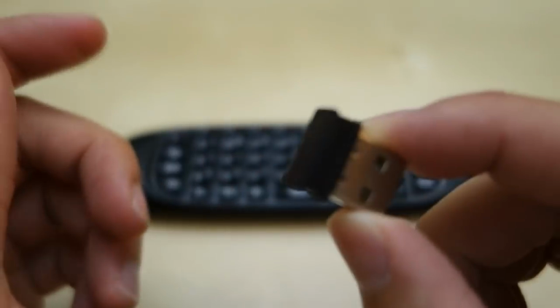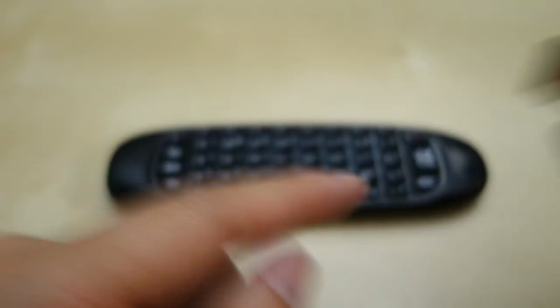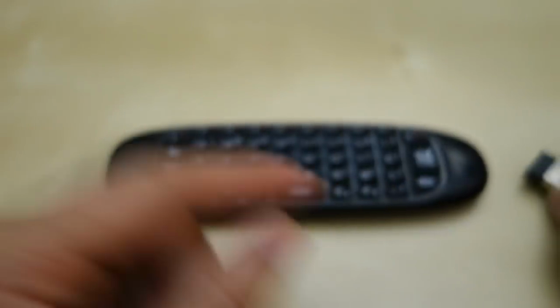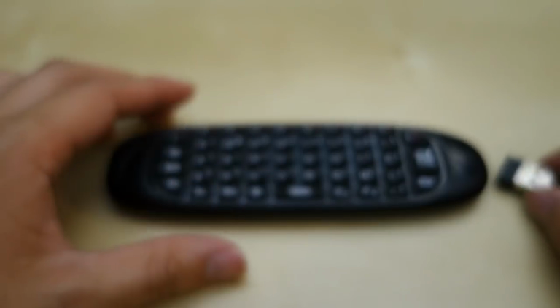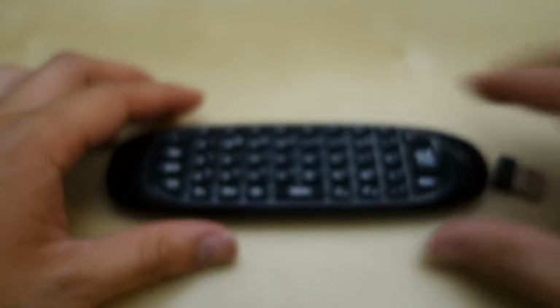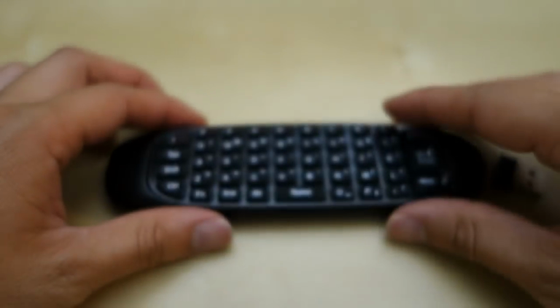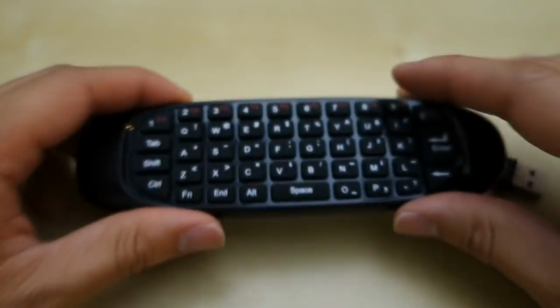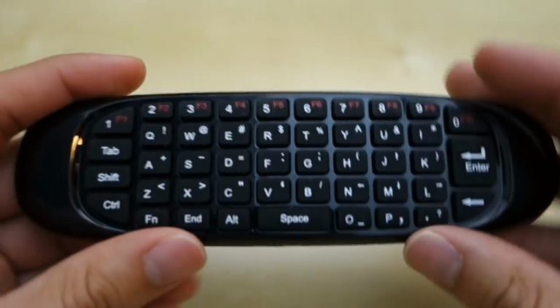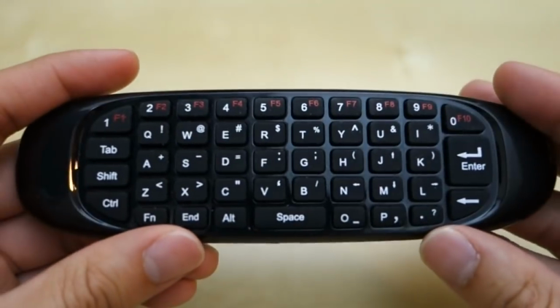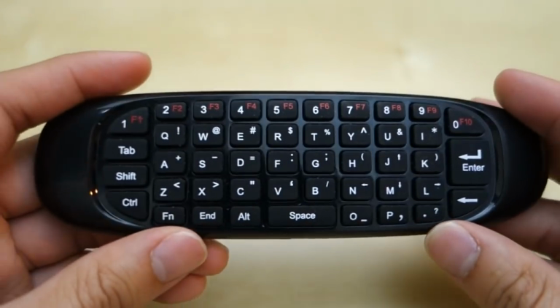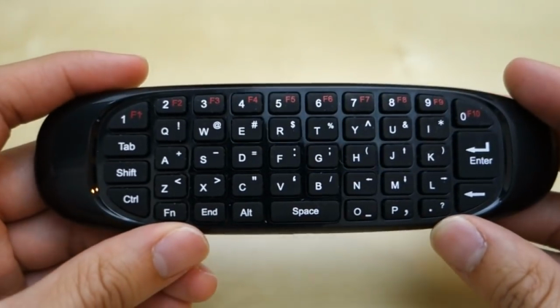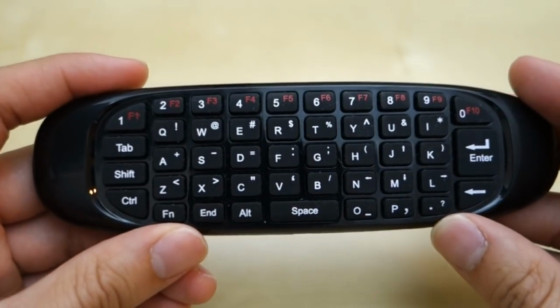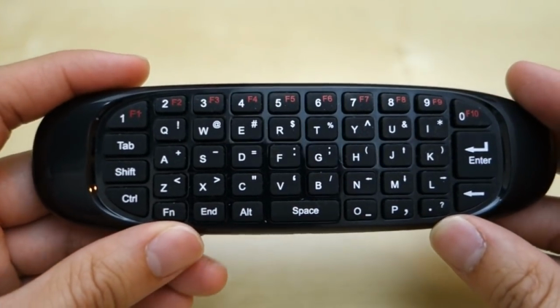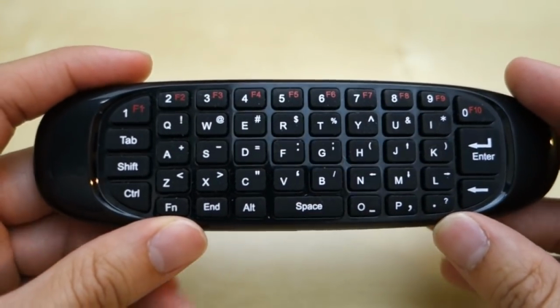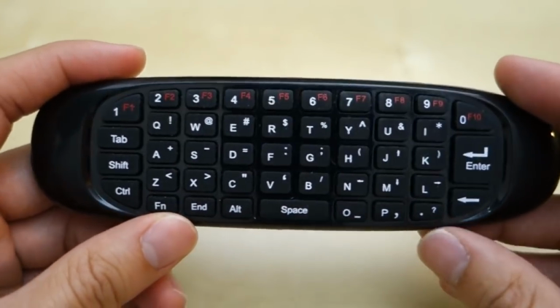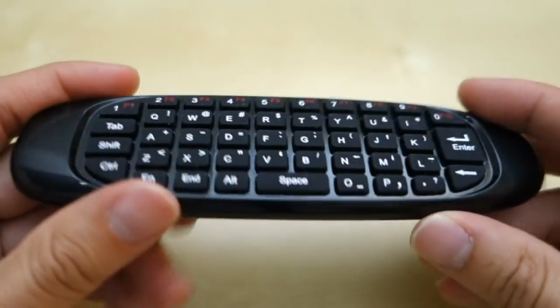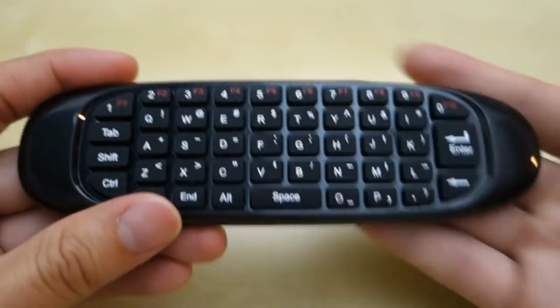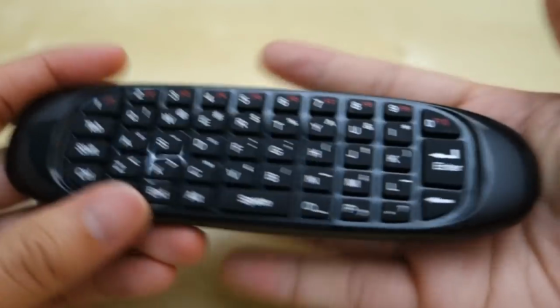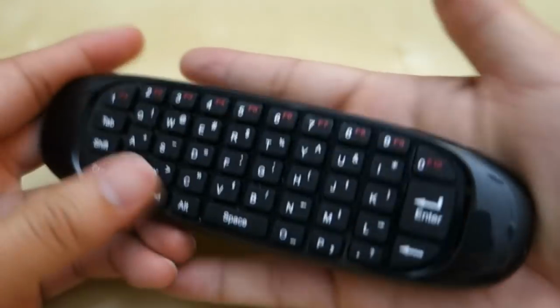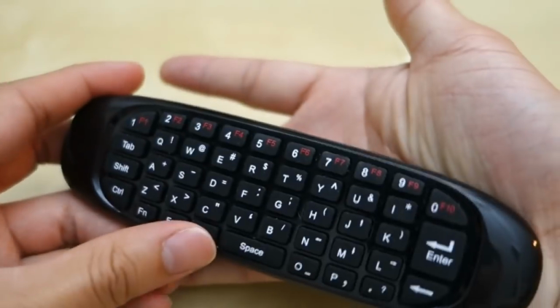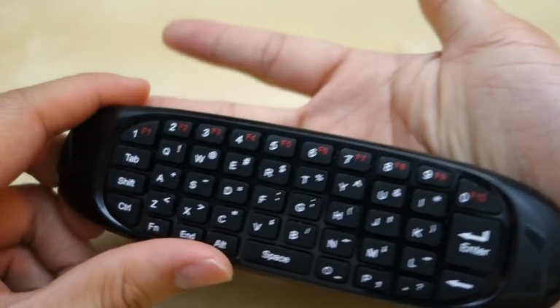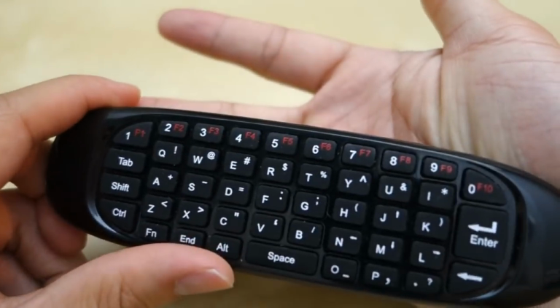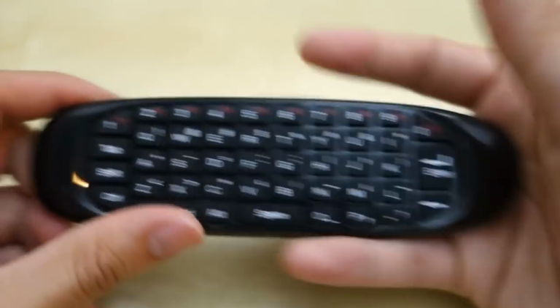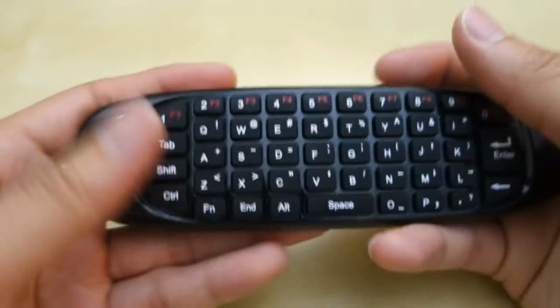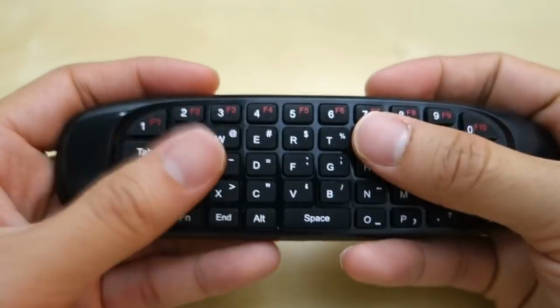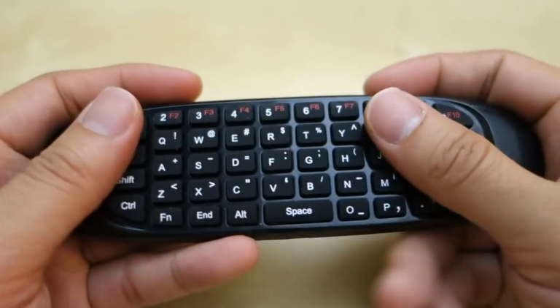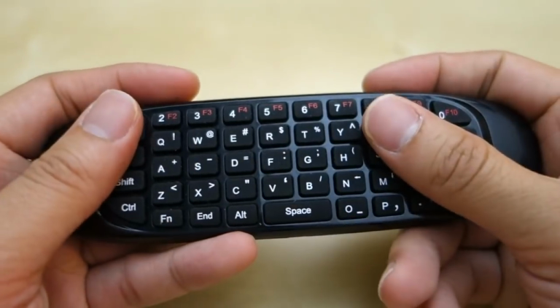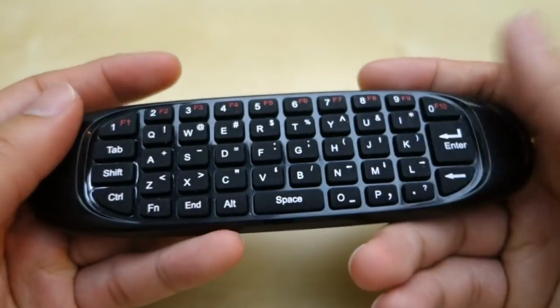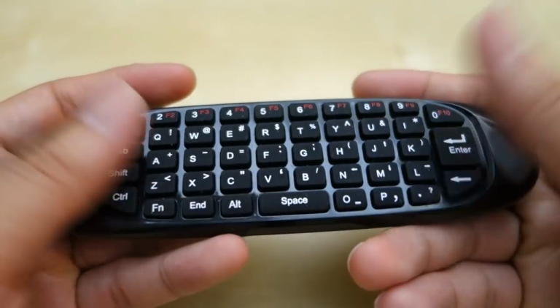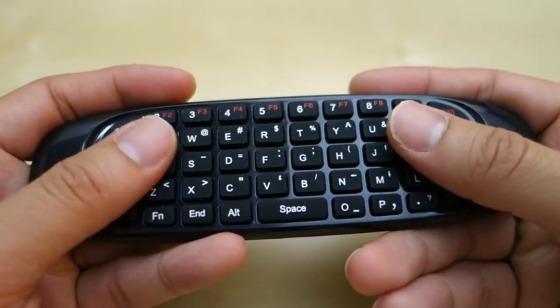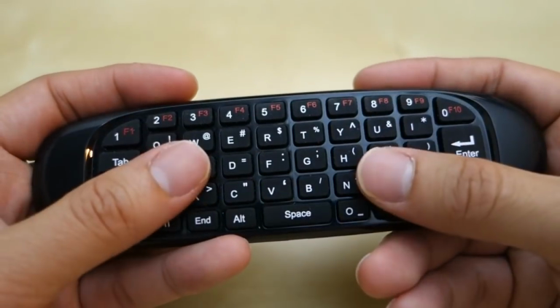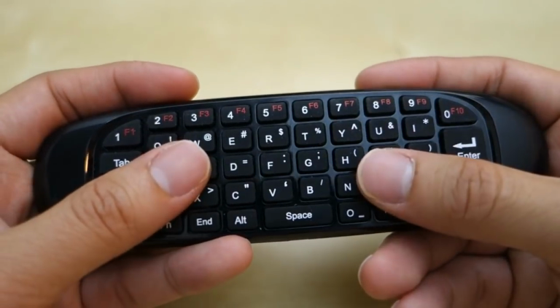This dongle is designed to work with this unit only. Here is the unit — it's a small little device. There's my hand to give you an idea of scale. It fits very comfortably in your hand and has this nice little curve on it.